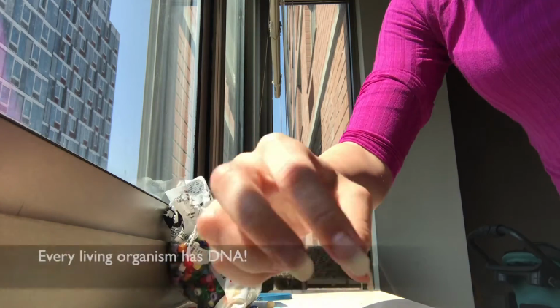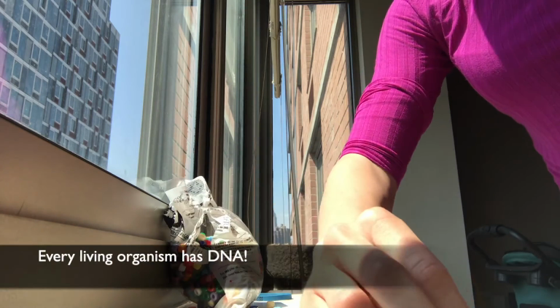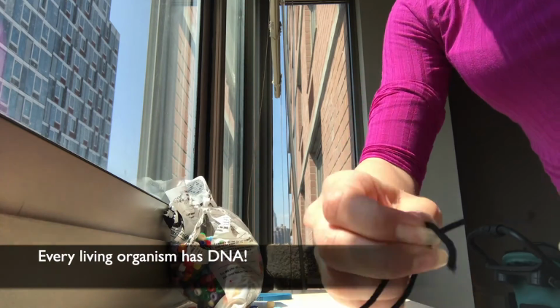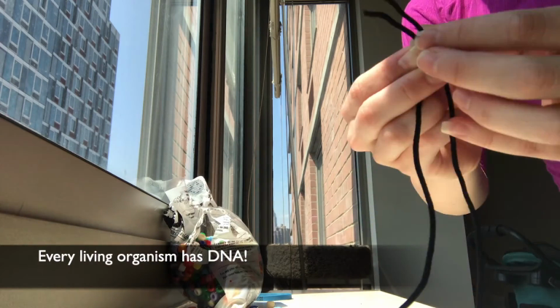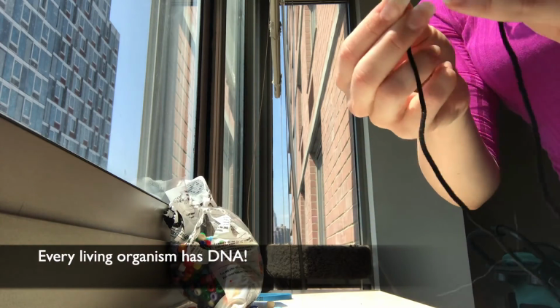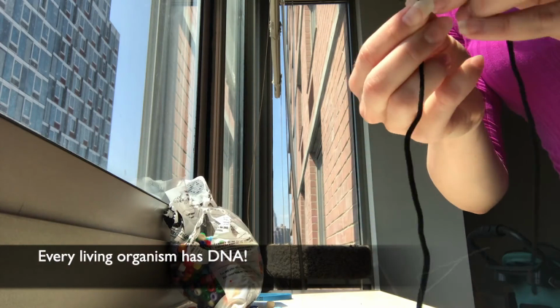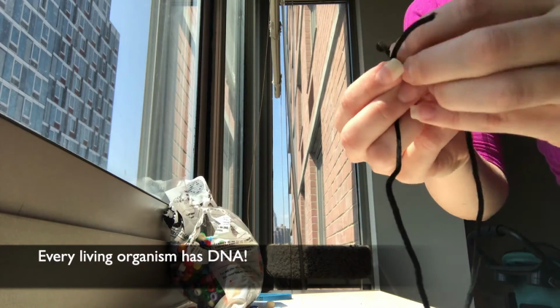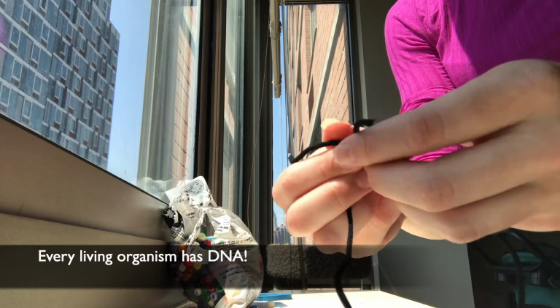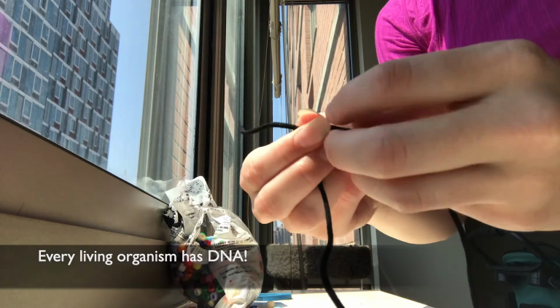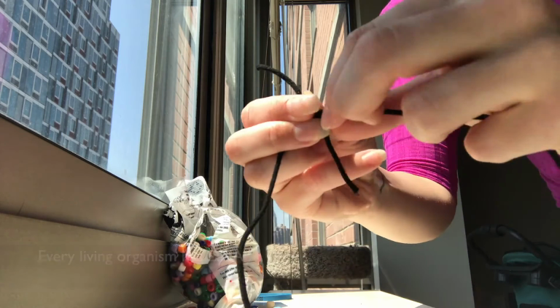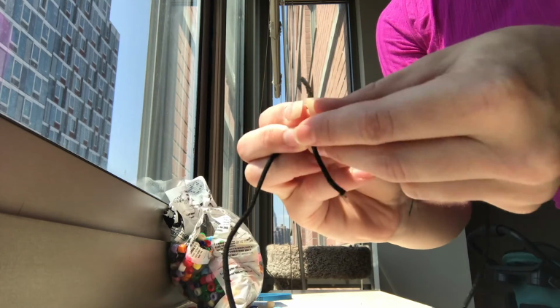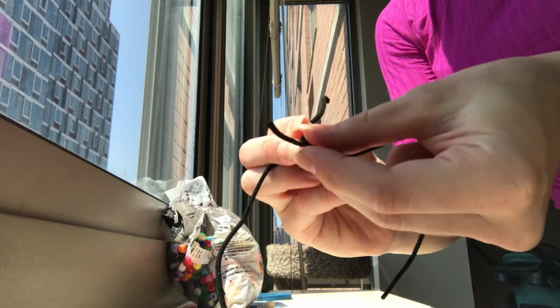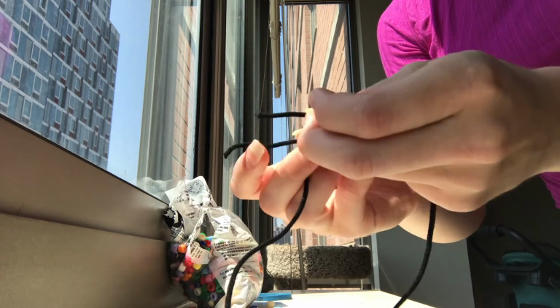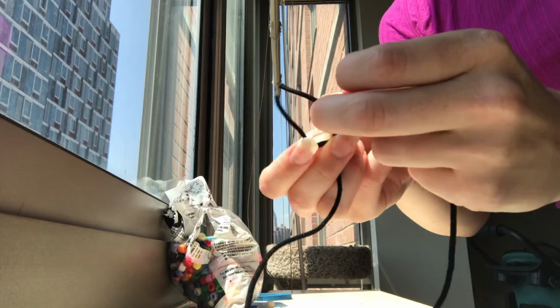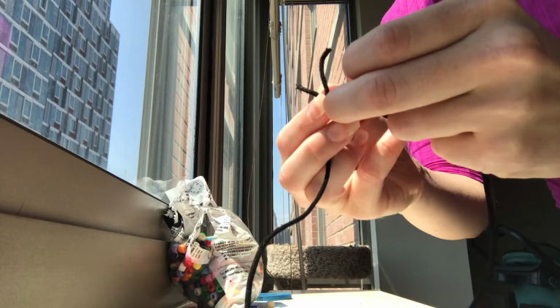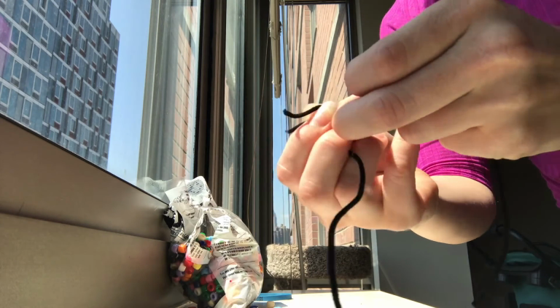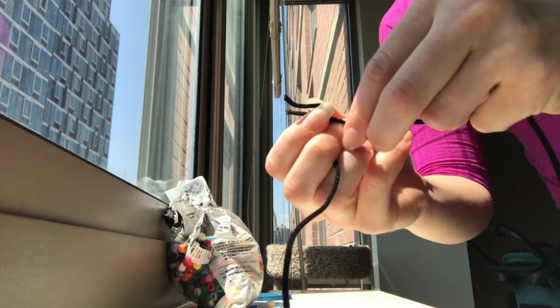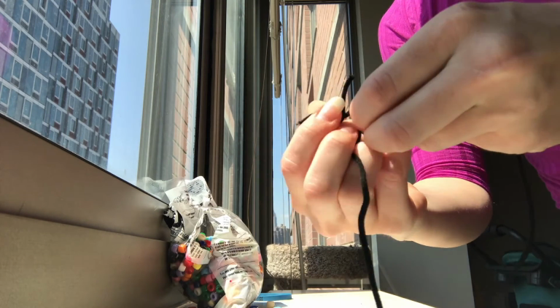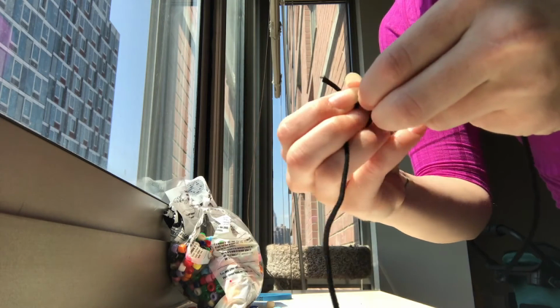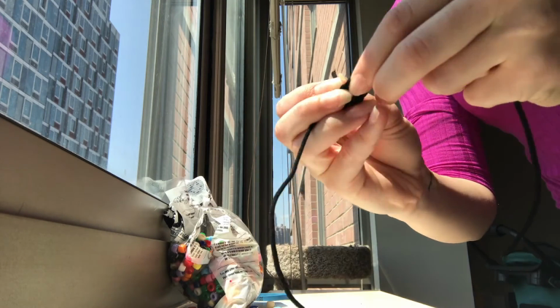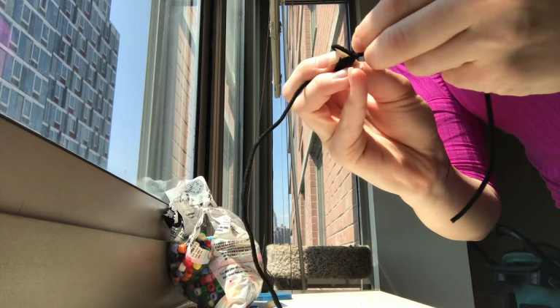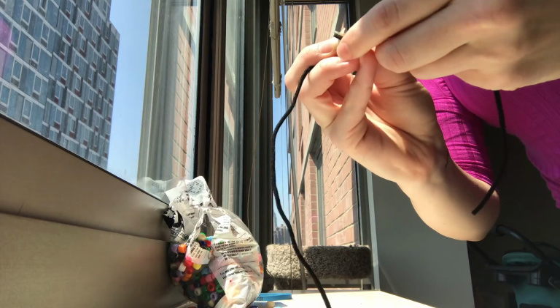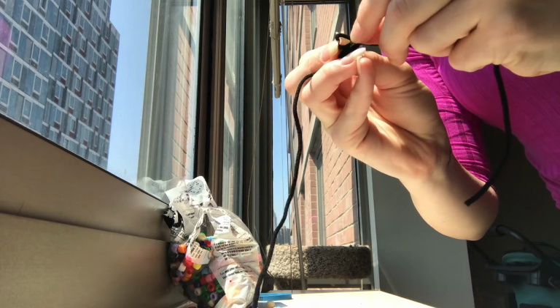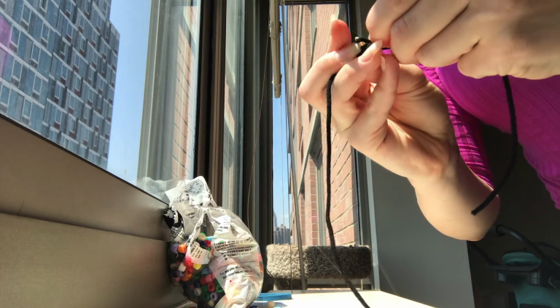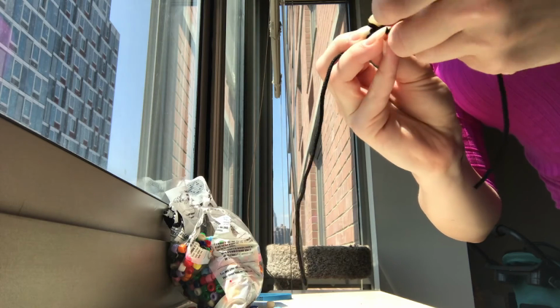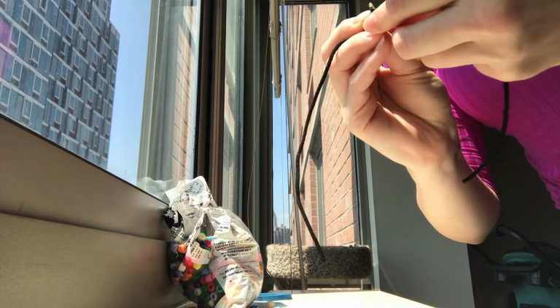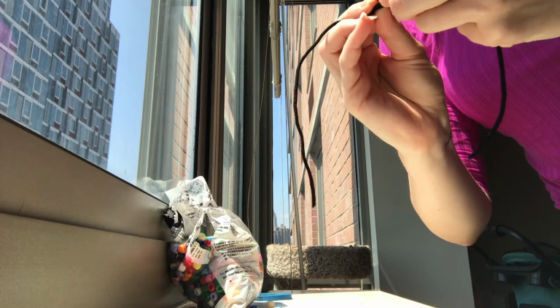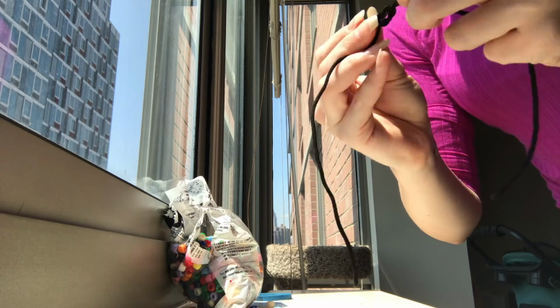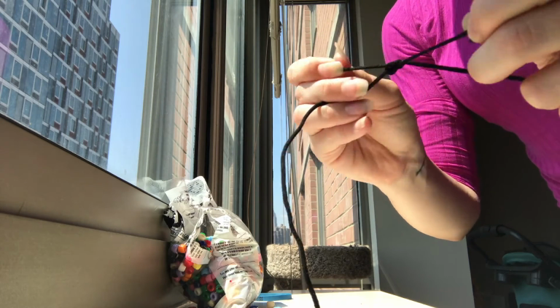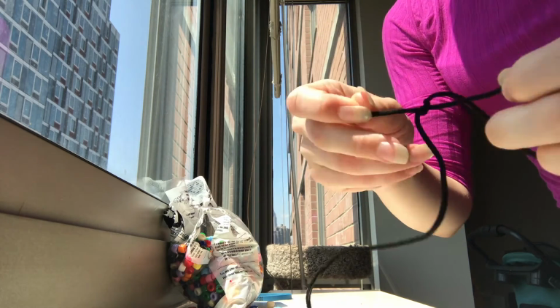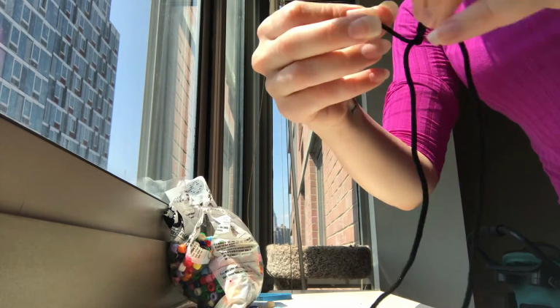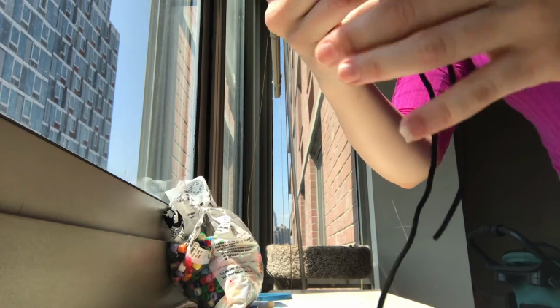Every living organism has DNA, including the teeniest tiniest bacteria you can only see with a microscope. Bacteria have also been around way longer than humans — we're relatively new here, believe it or not.